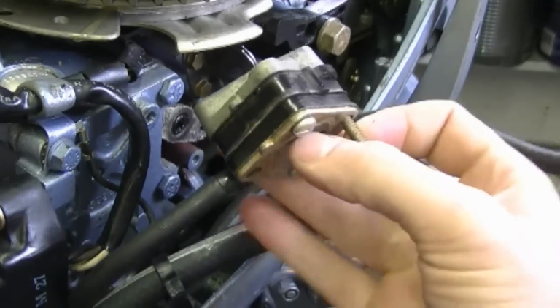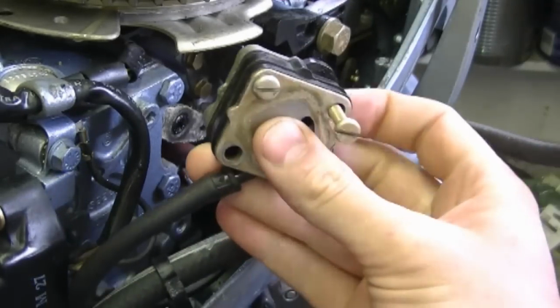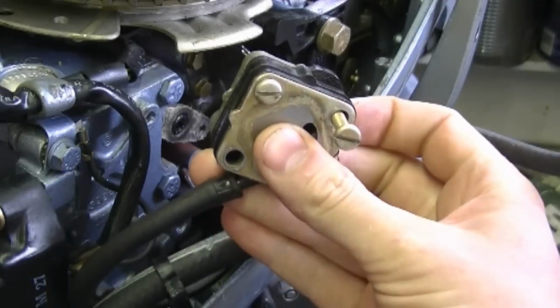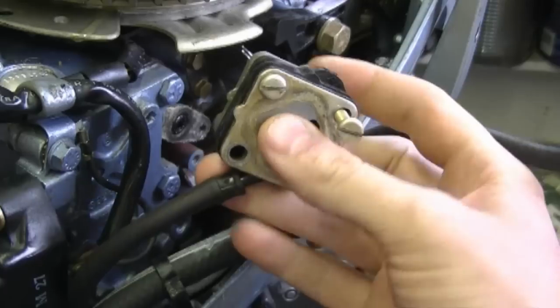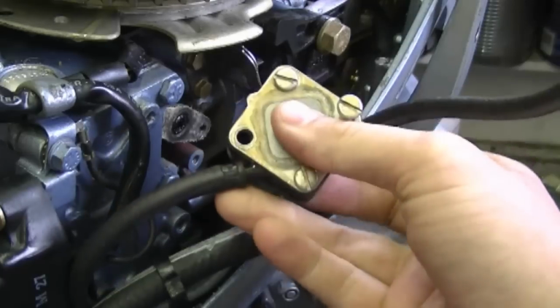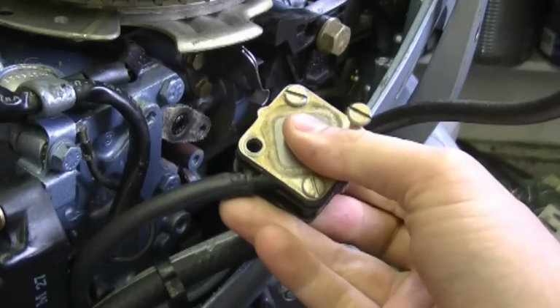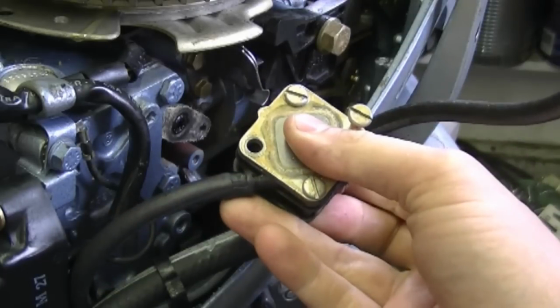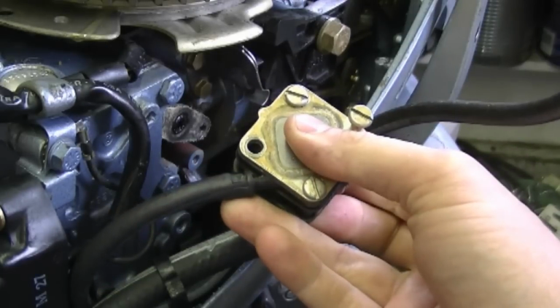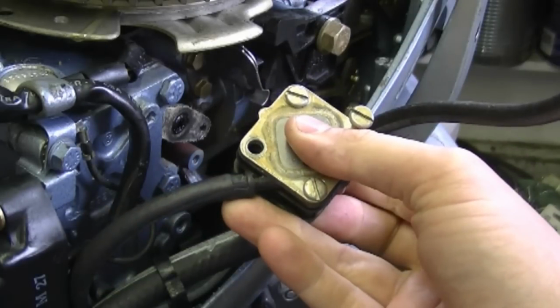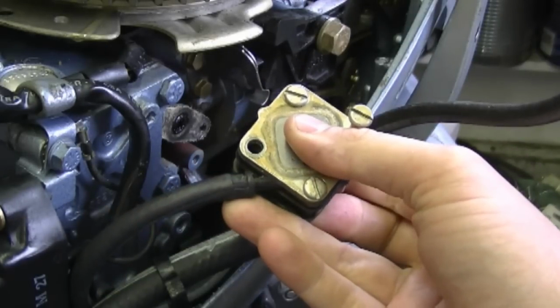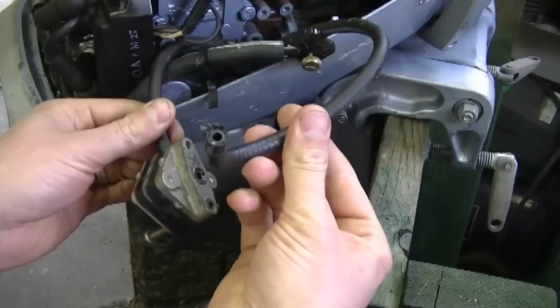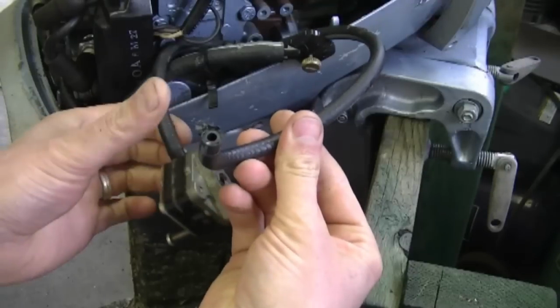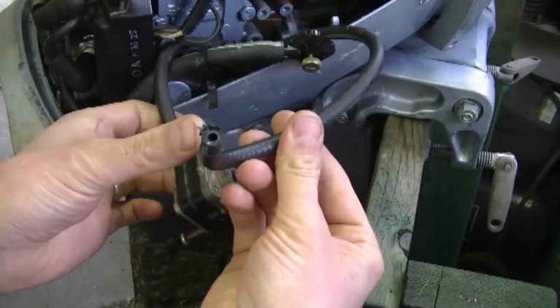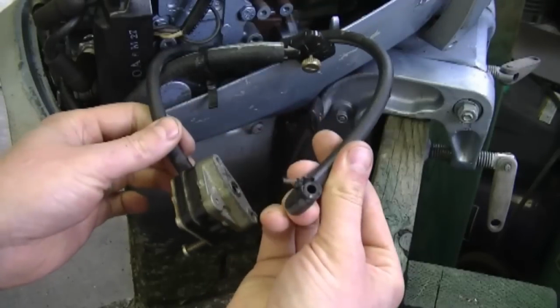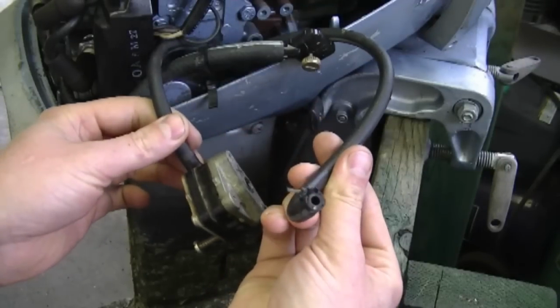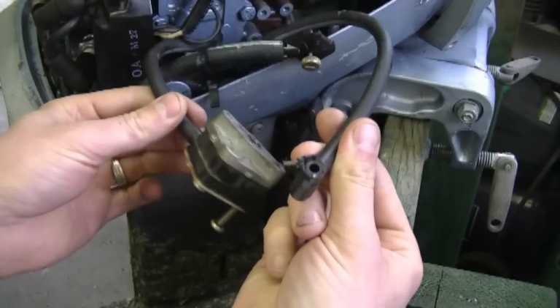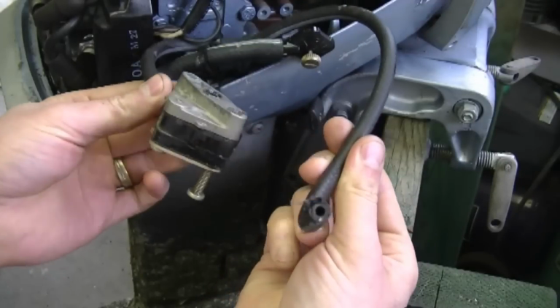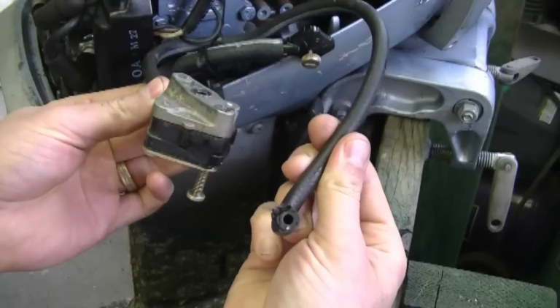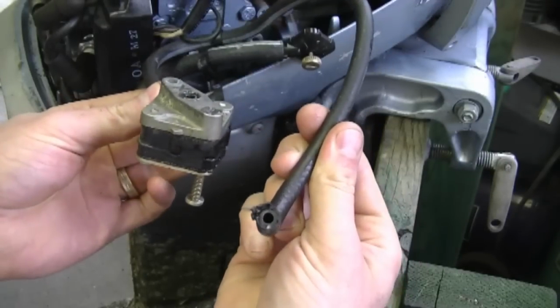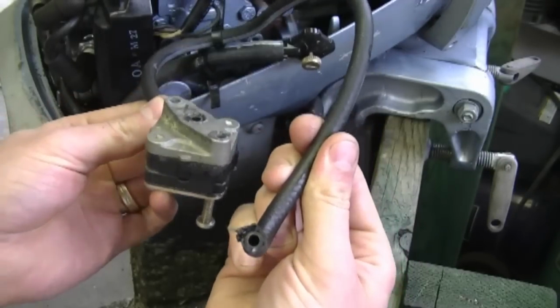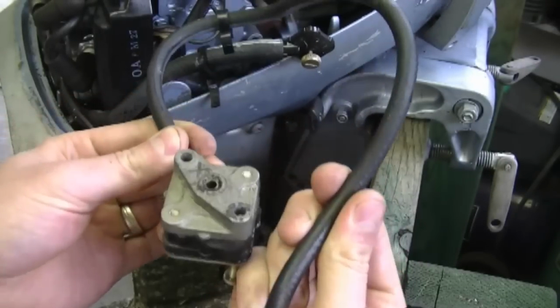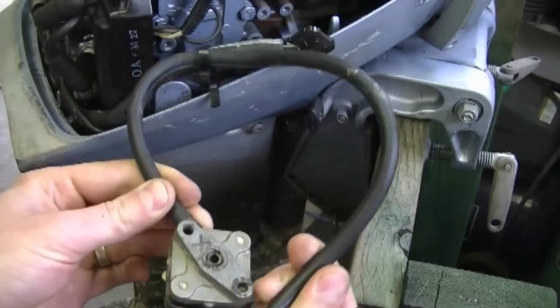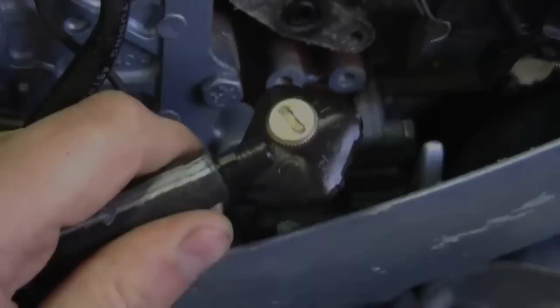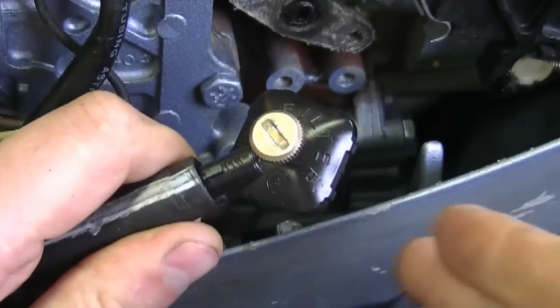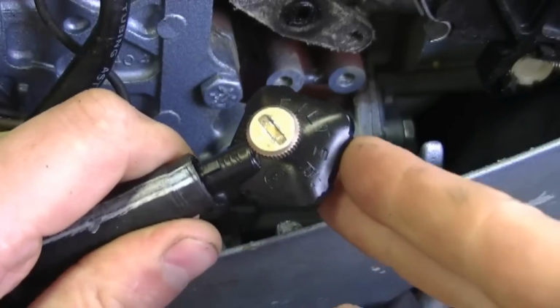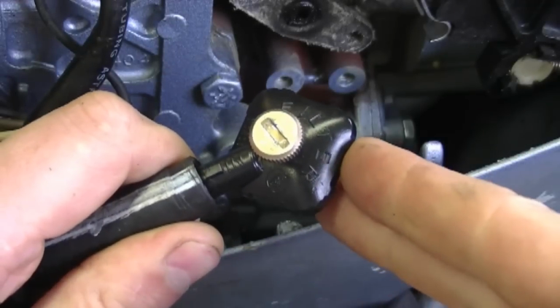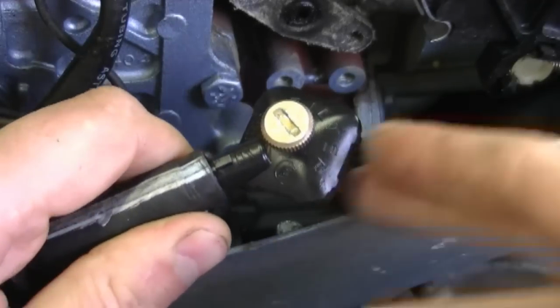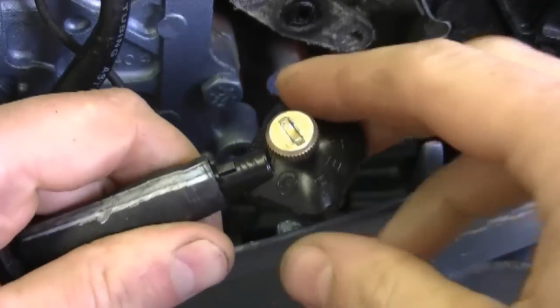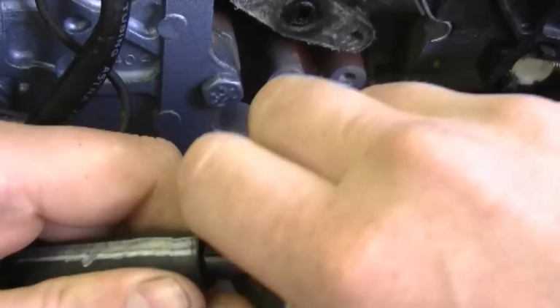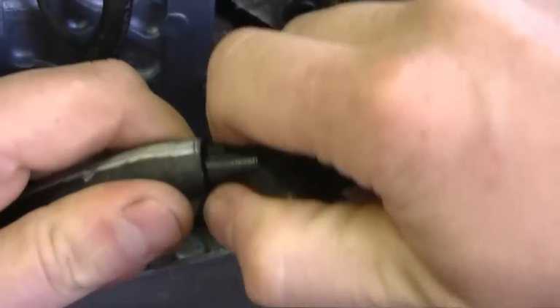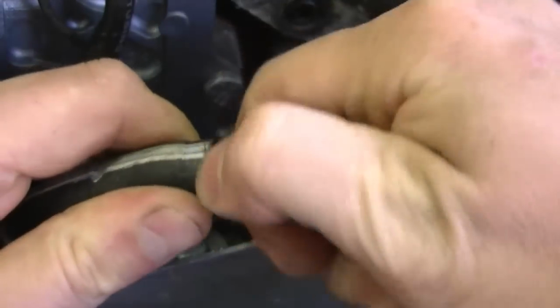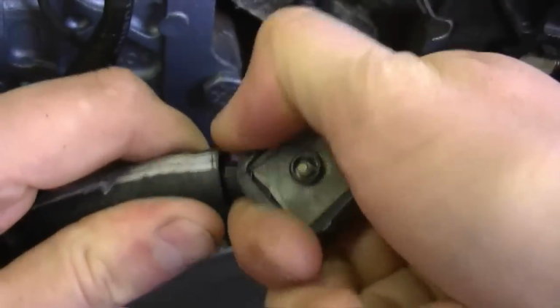Now the pump's off the engine except for the fuel line being connected to it. This is the small fuel line I disconnected earlier so you can just pull the whole pump right out. Now I'm going to disconnect this part here from the big fuel line — just pull on it.